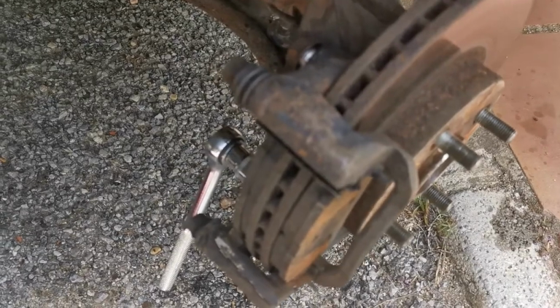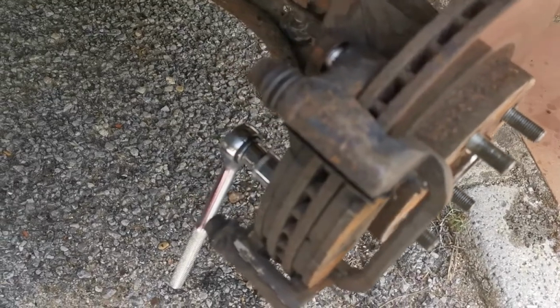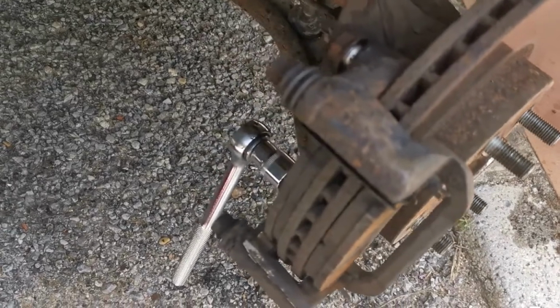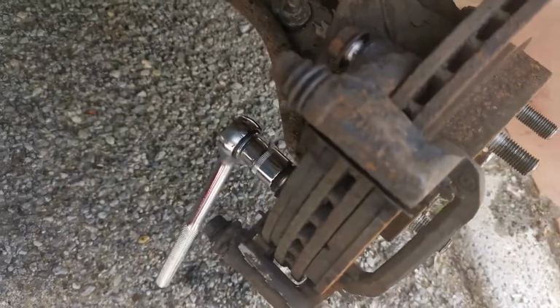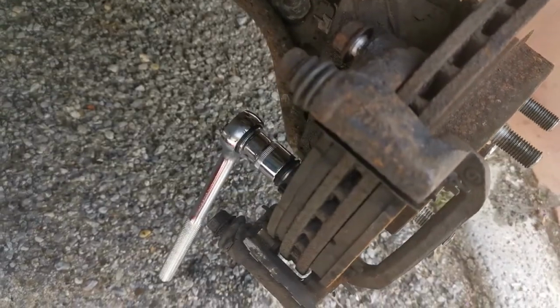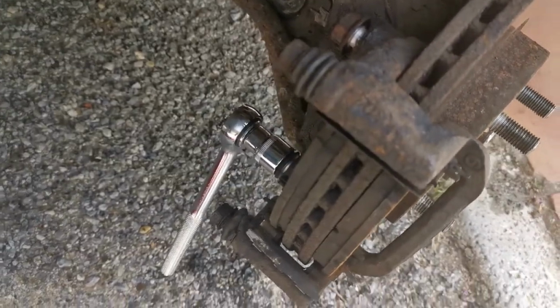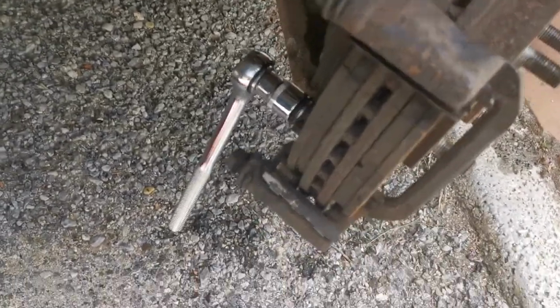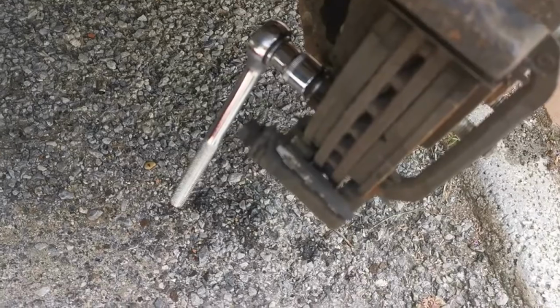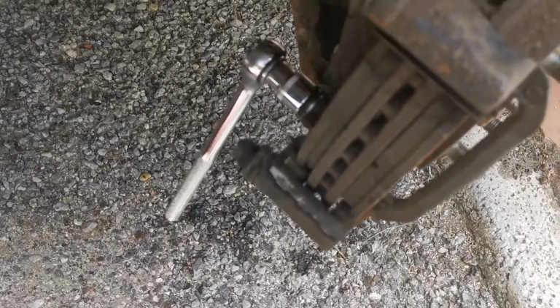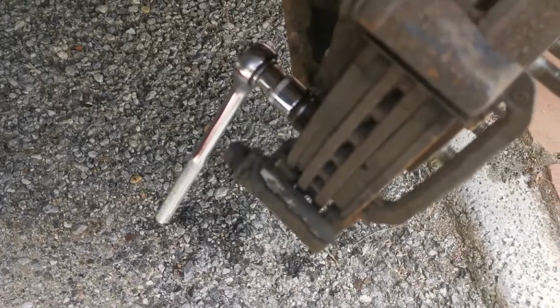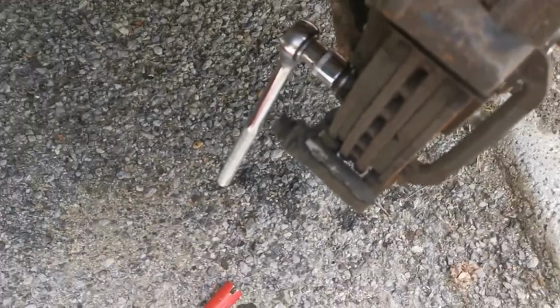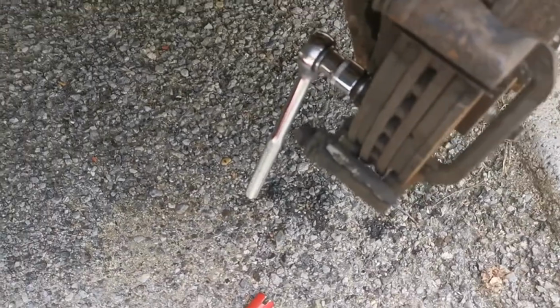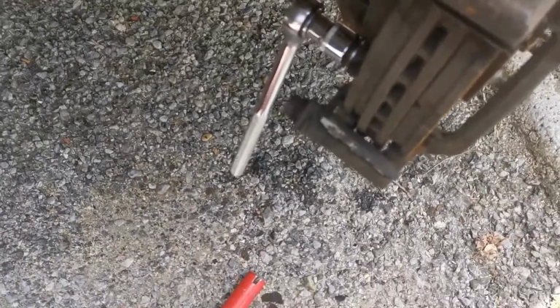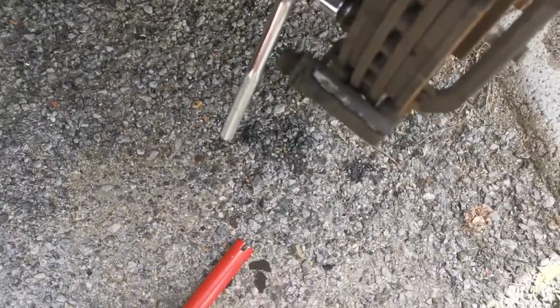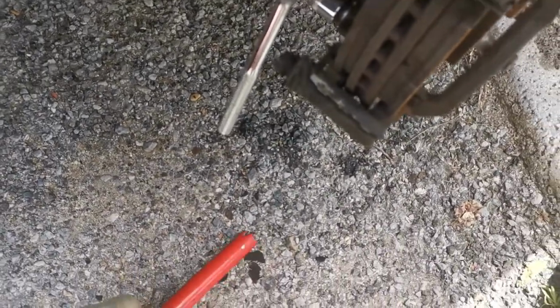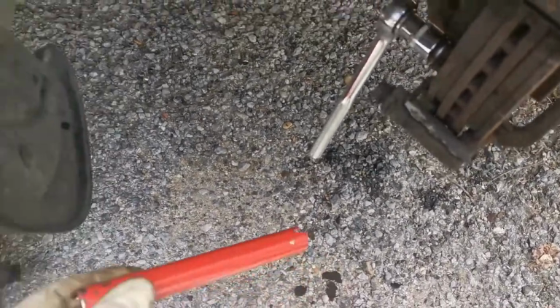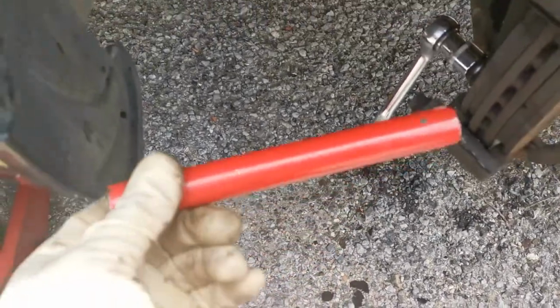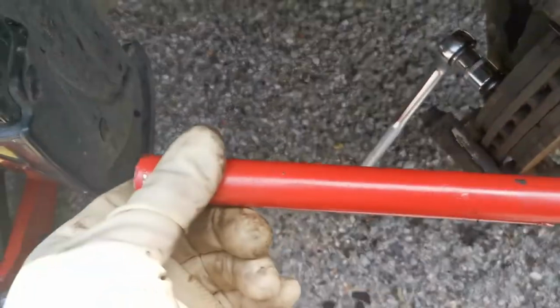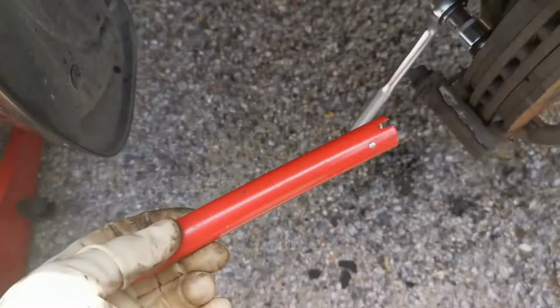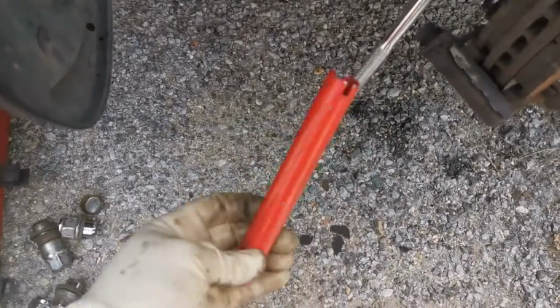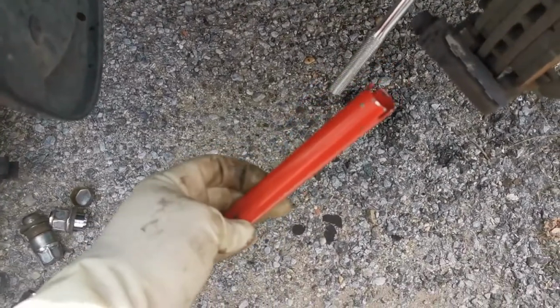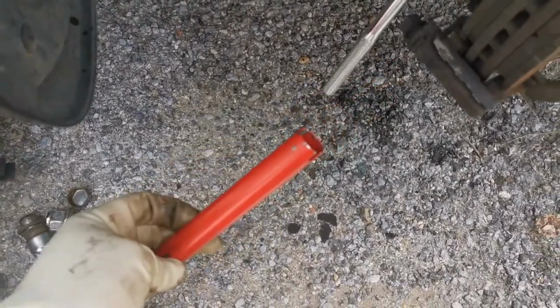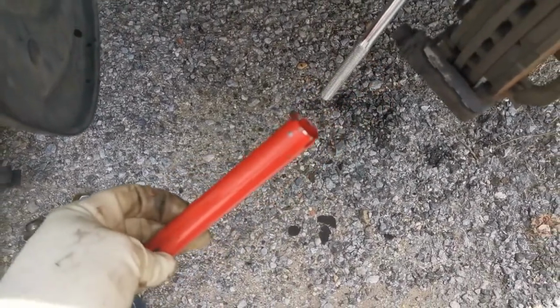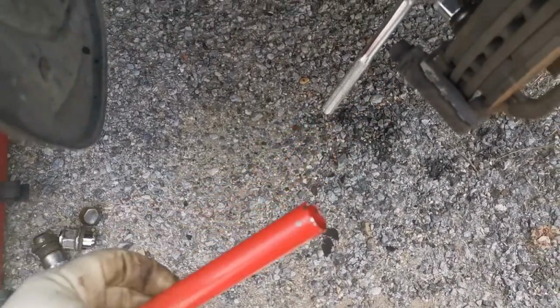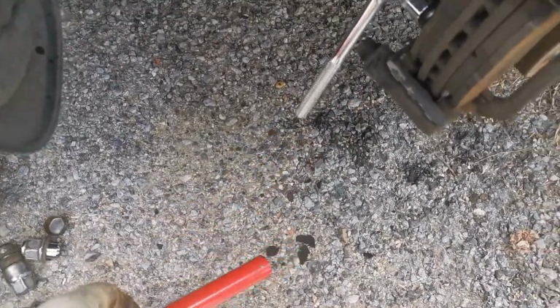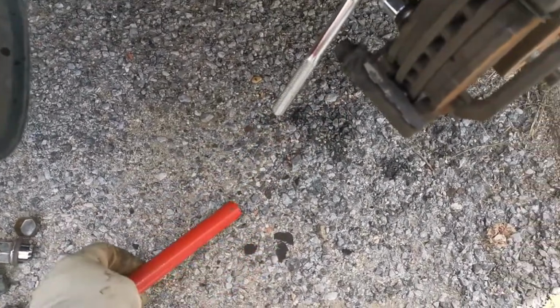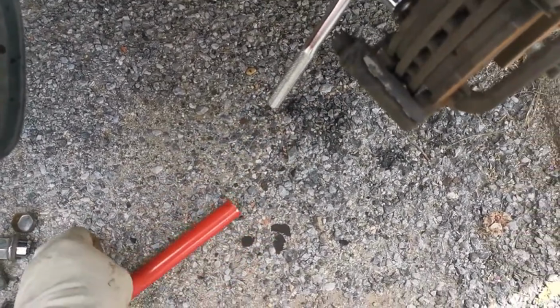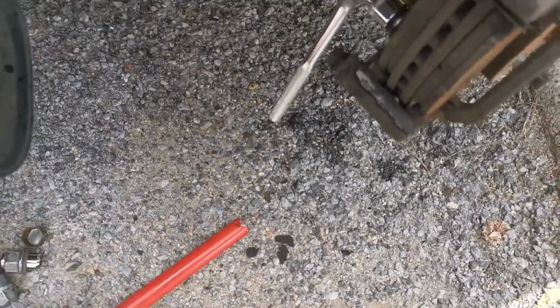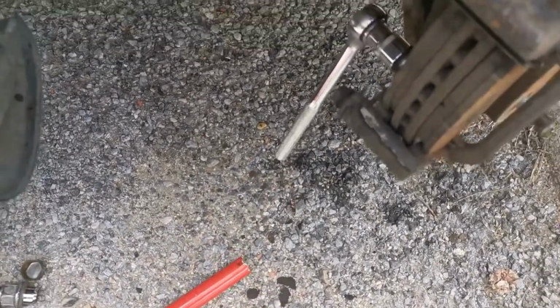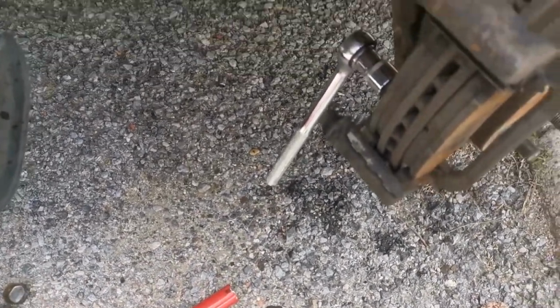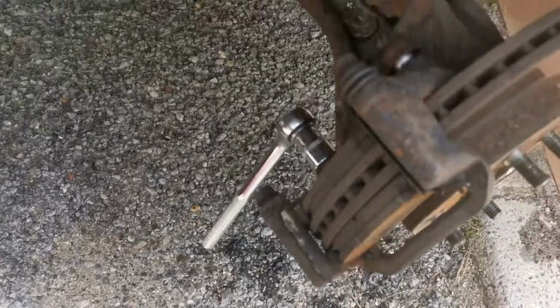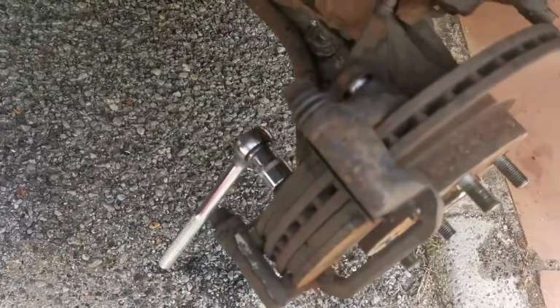Now working on the 17mm bolts - the tool I've got is not exactly great, so just to give a bit more leverage, I slid that across the end, which gives me a bit more leverage to undo those two bolts.